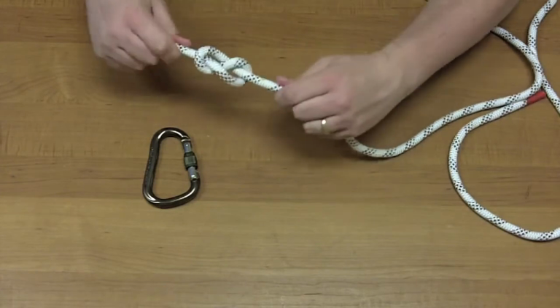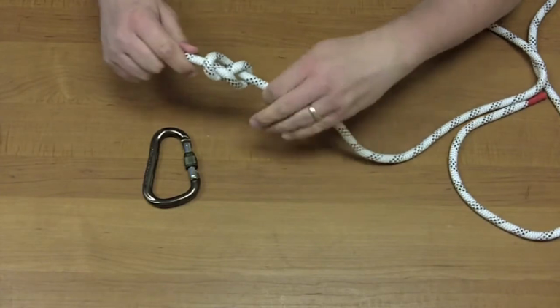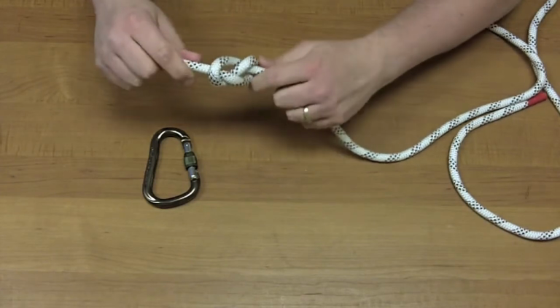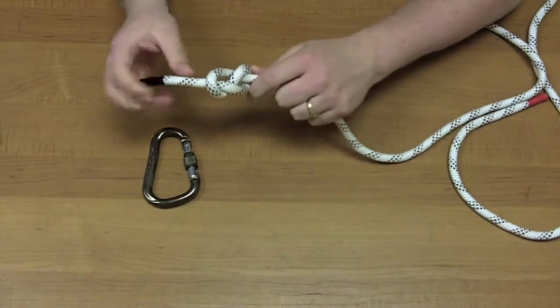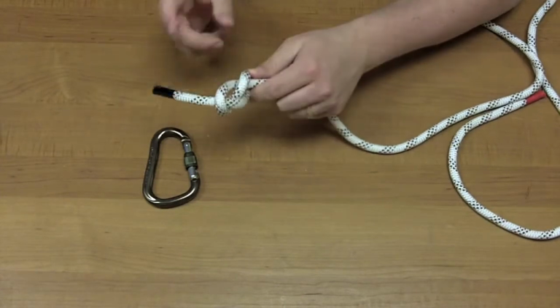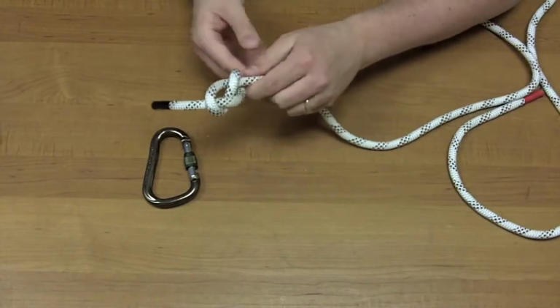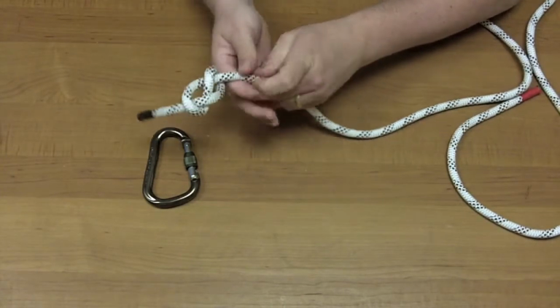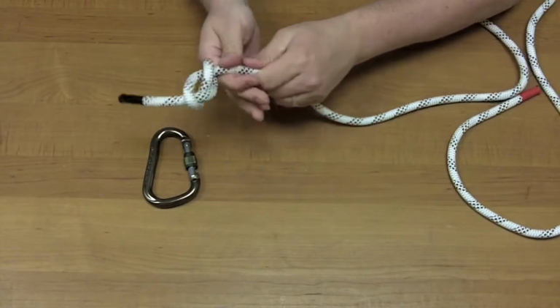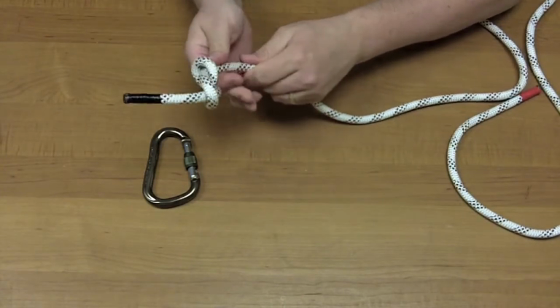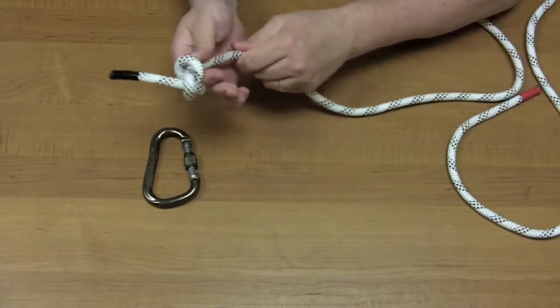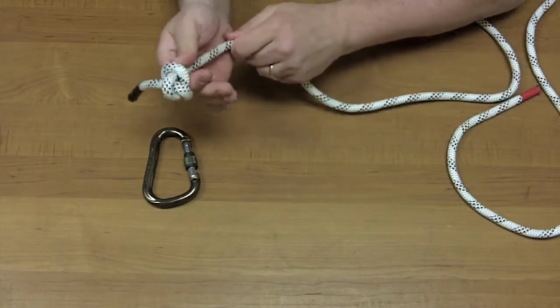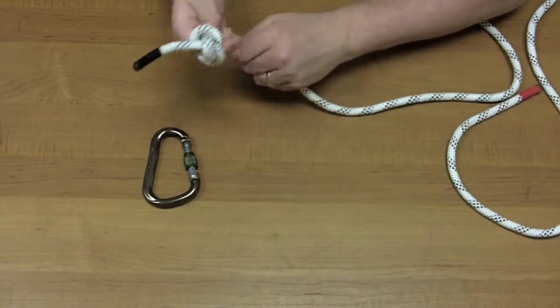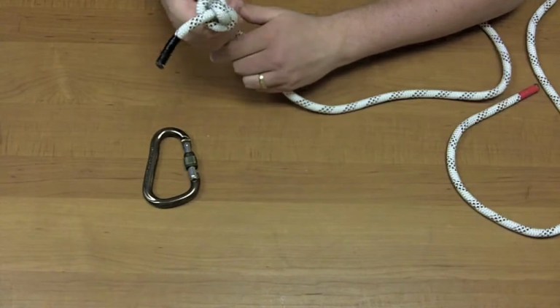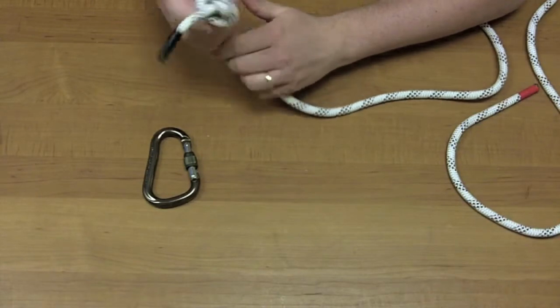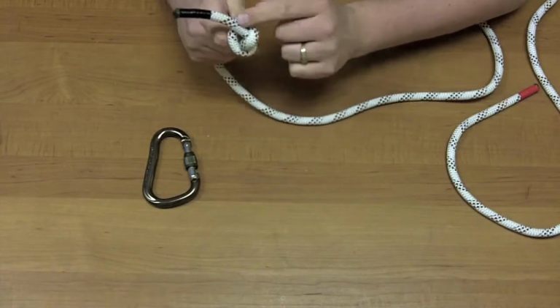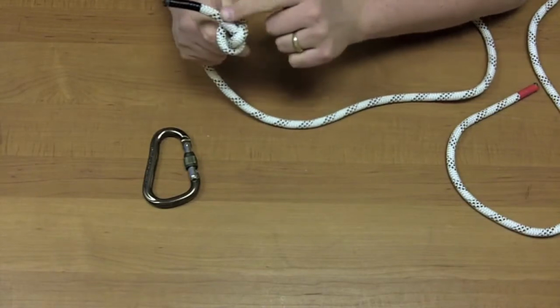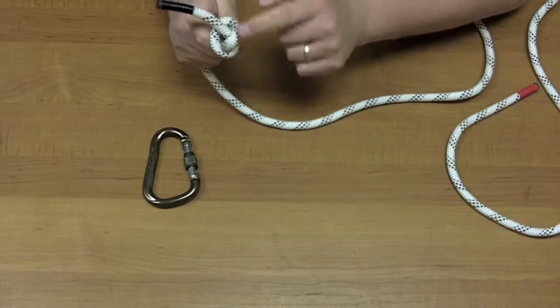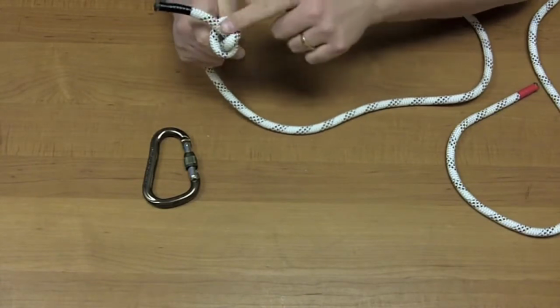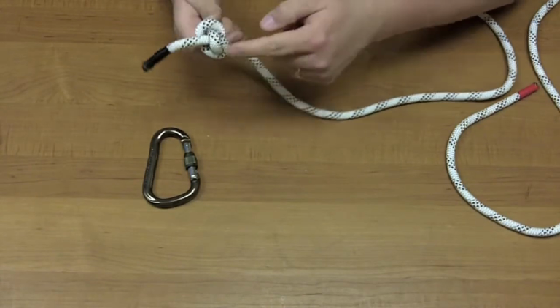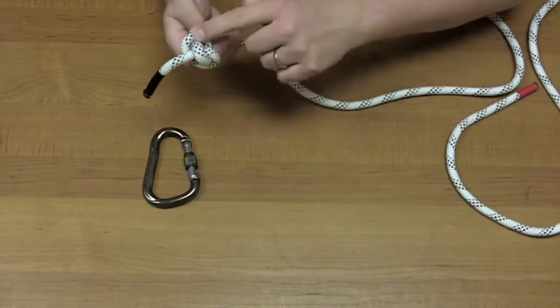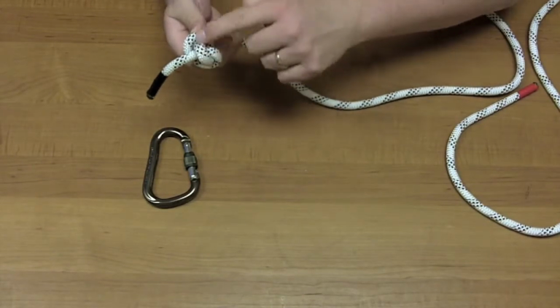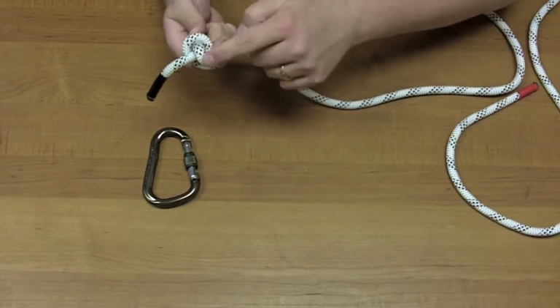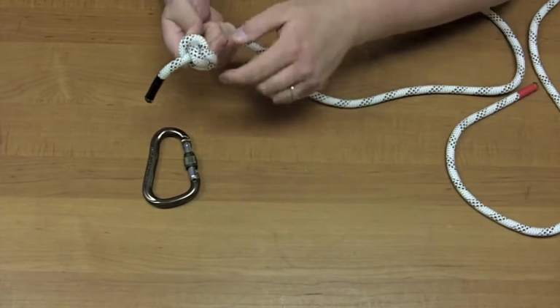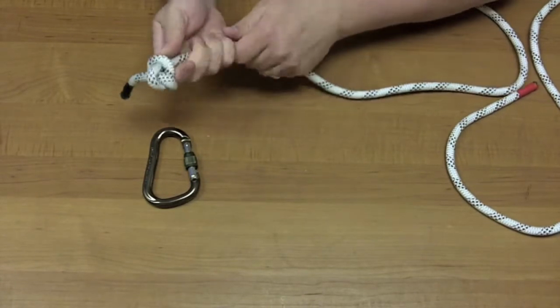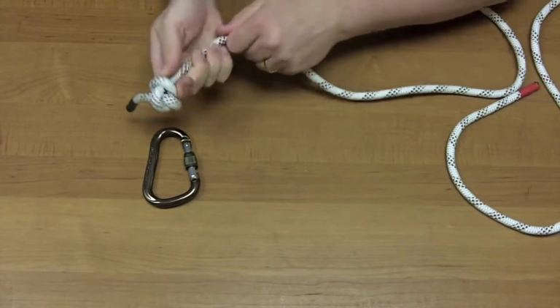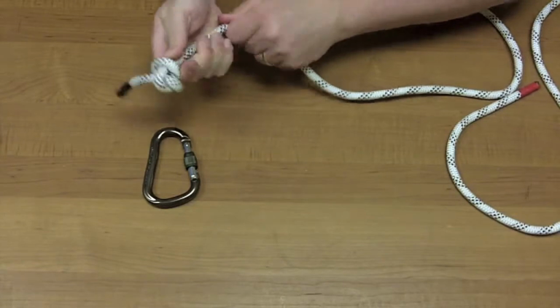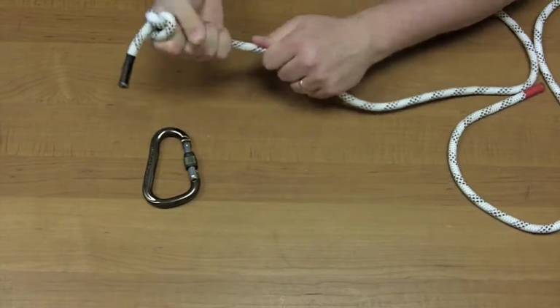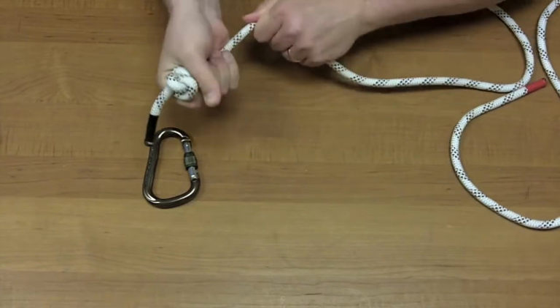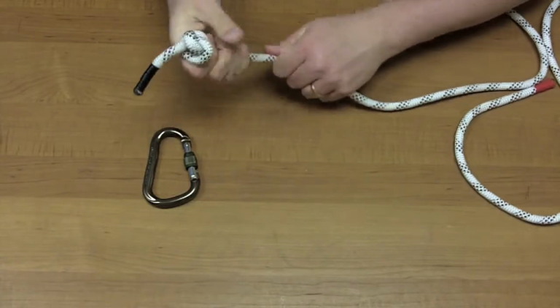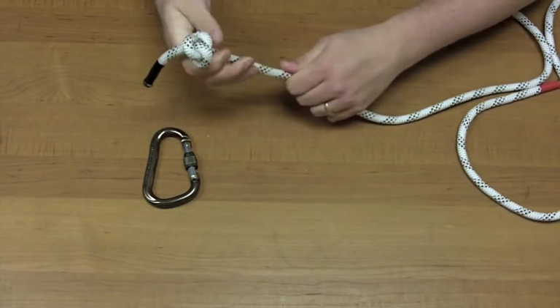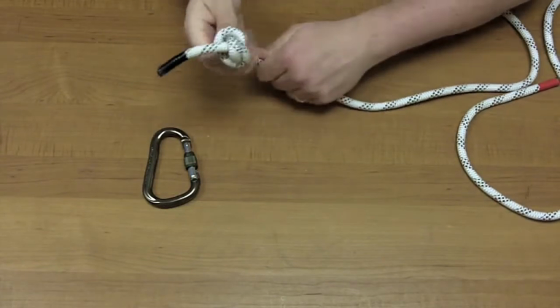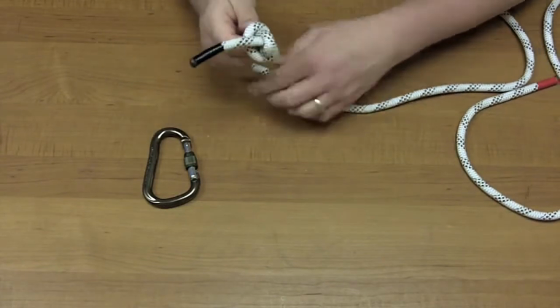And how this knot holds is — as something pulls this way, the knot gets shoved like this. So the rope itself is acting against this loop, so it stops it. And you can pull on that all day long, it's not going anywhere.